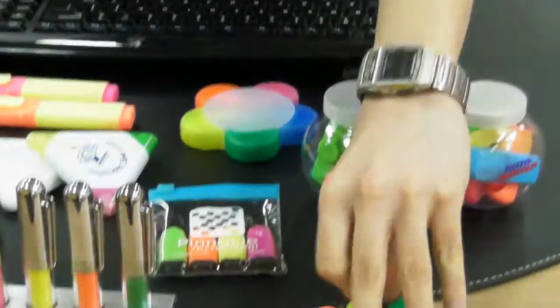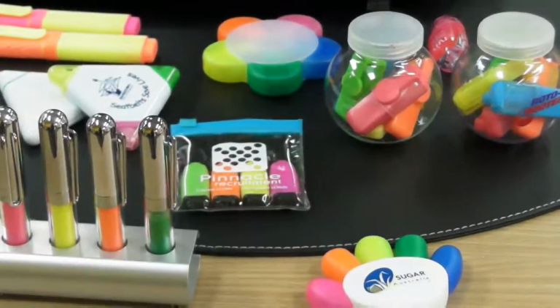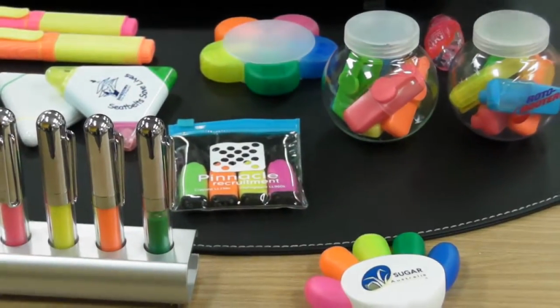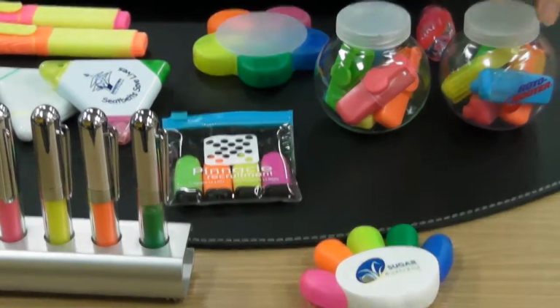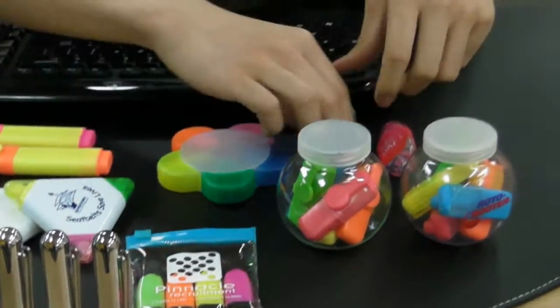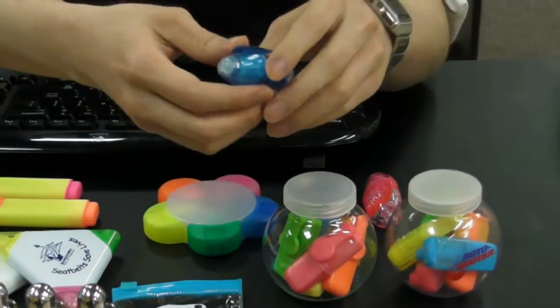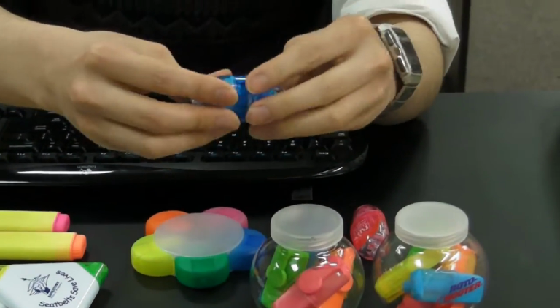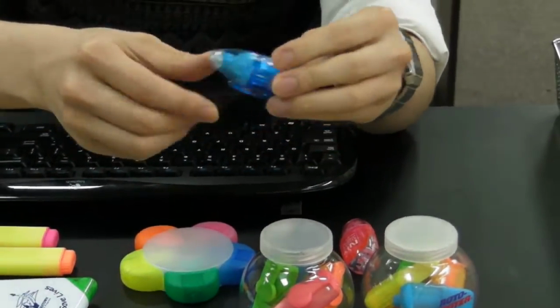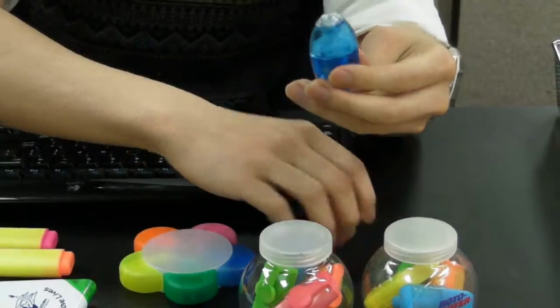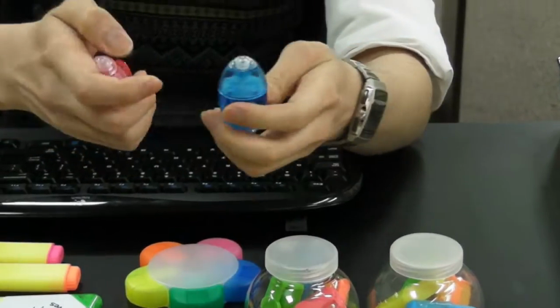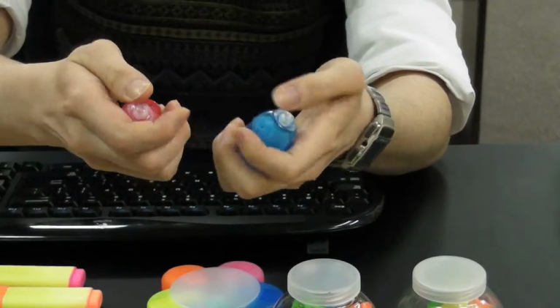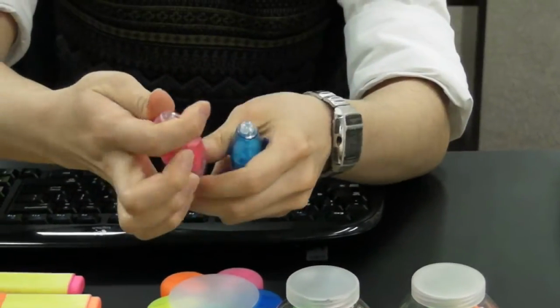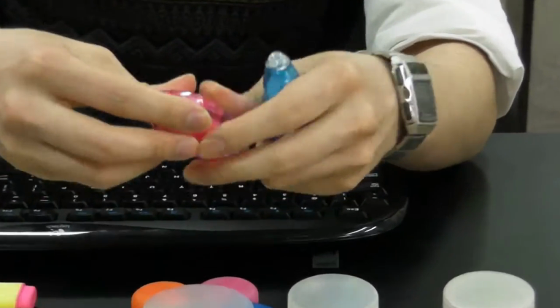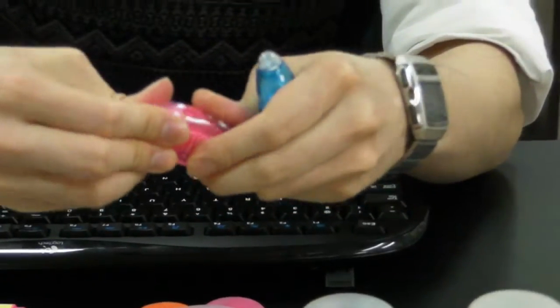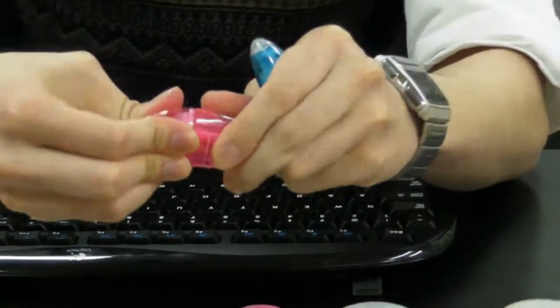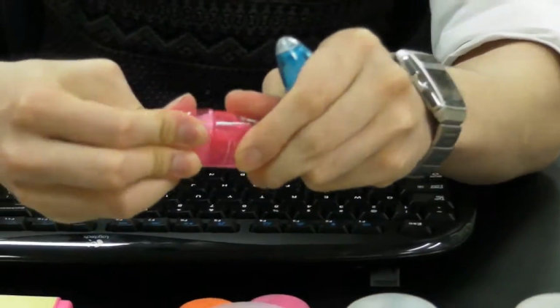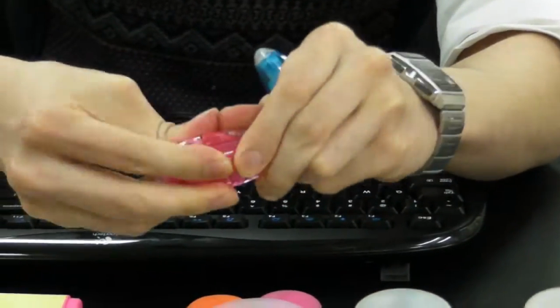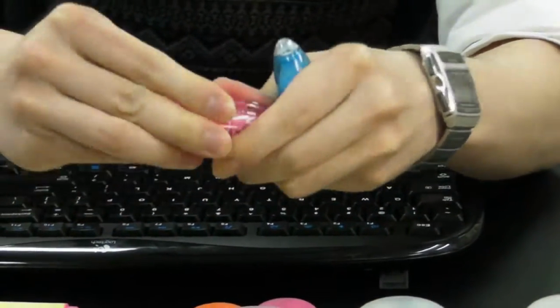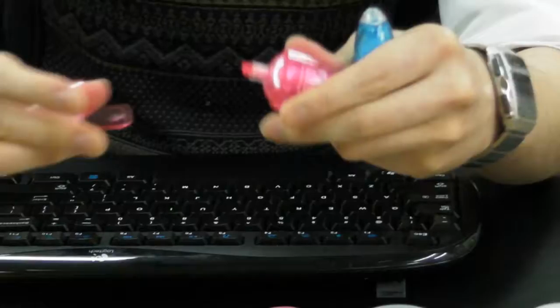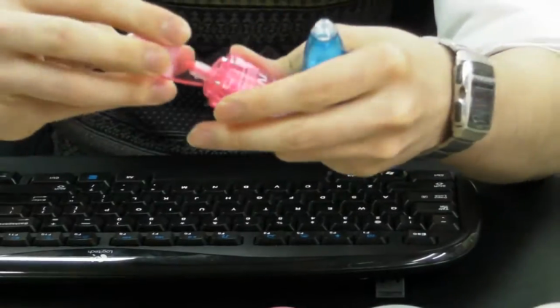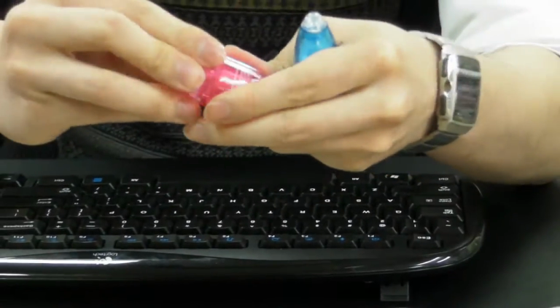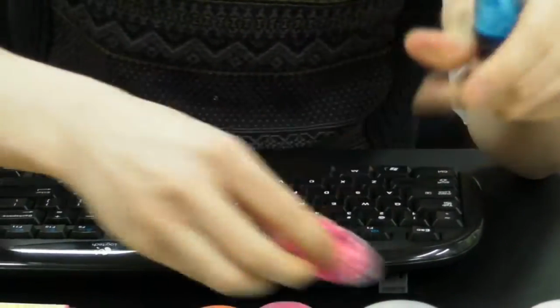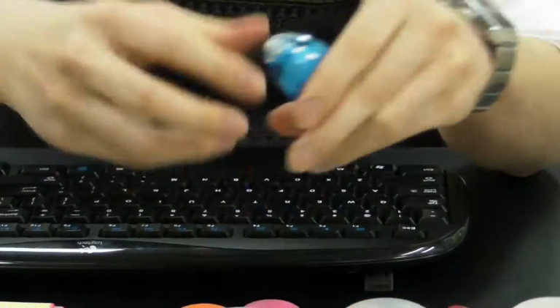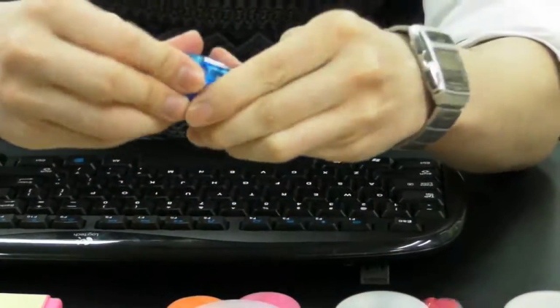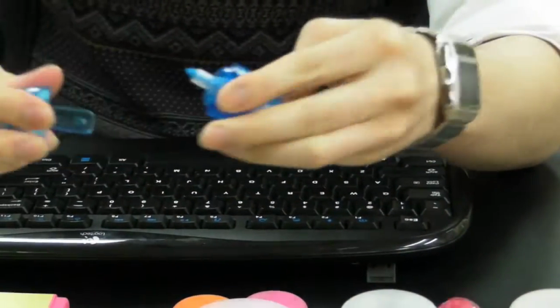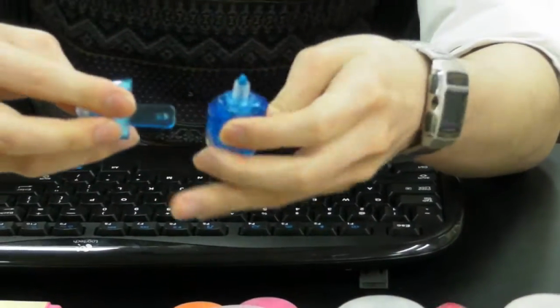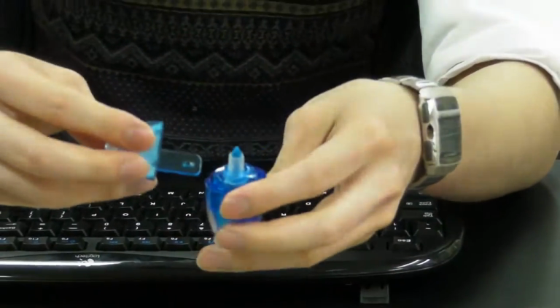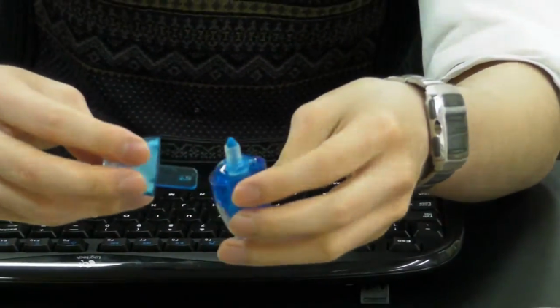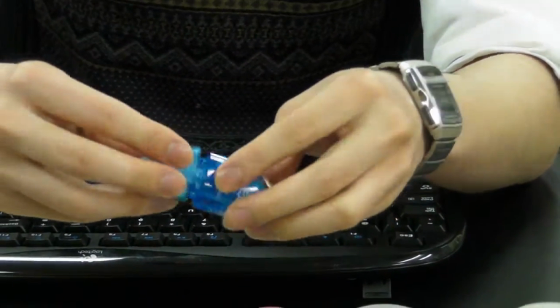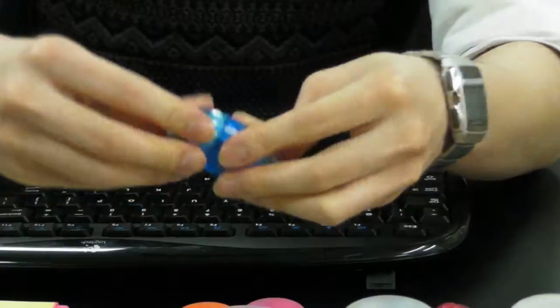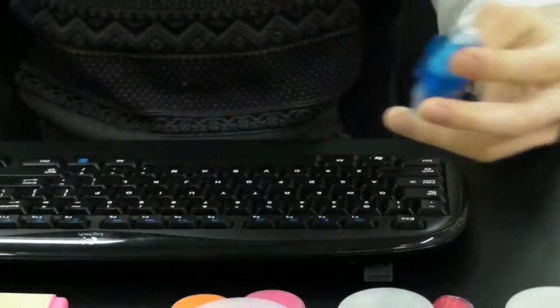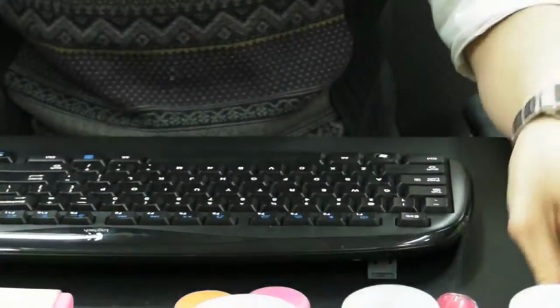Other highlighters we have include these ones. These ones are quite special in that they actually have a scent. These ones smell like strawberry, and this one has a nice watermelon type of scent to it. Very nice, very appealing.